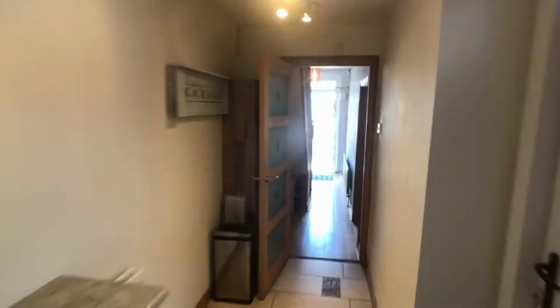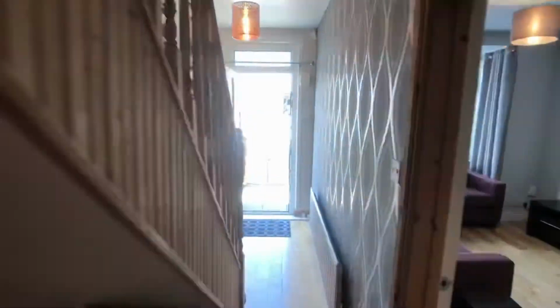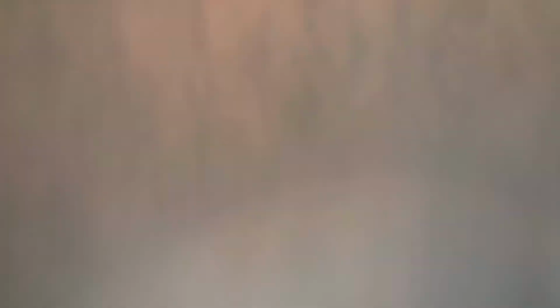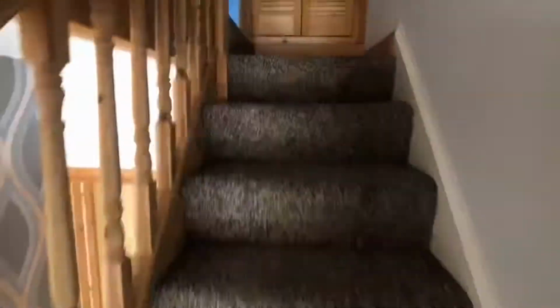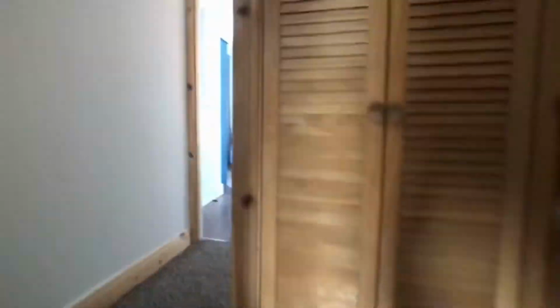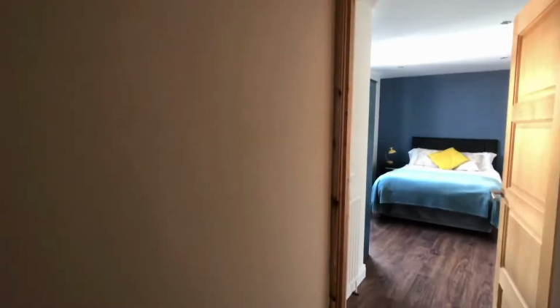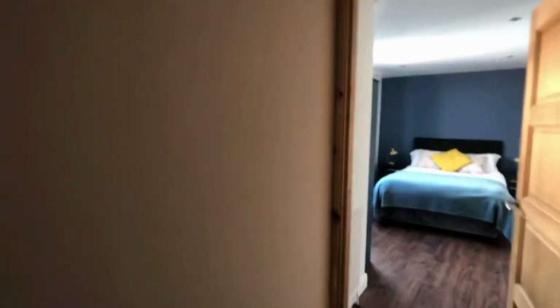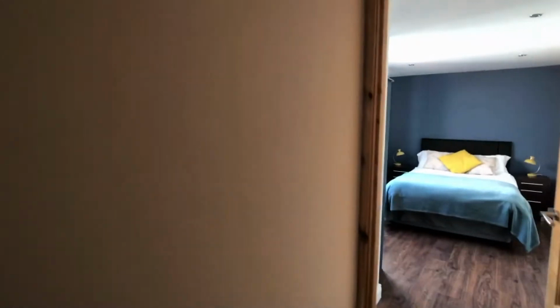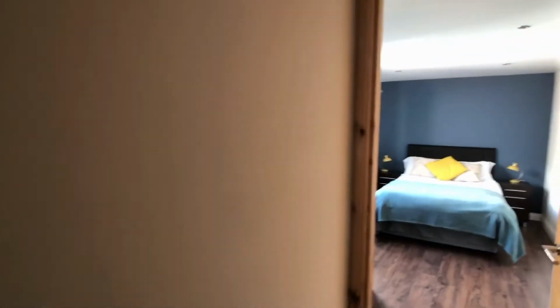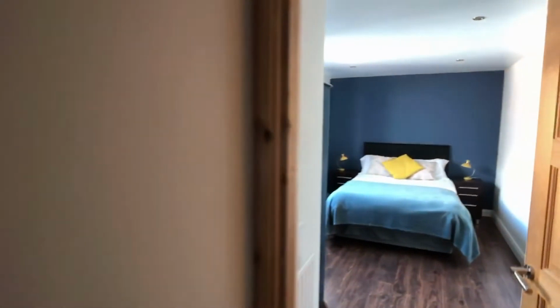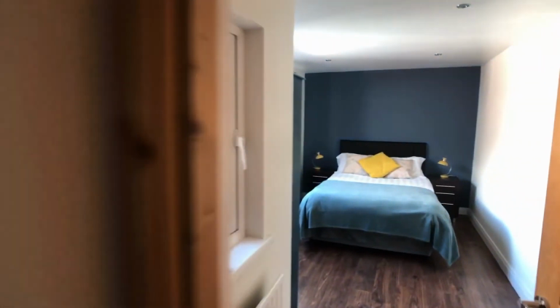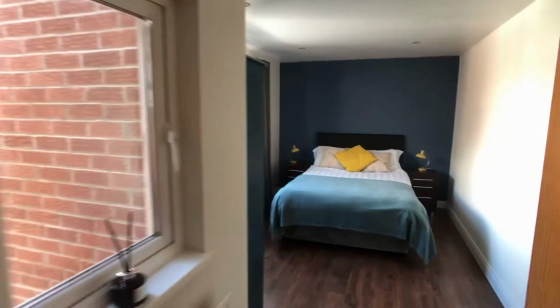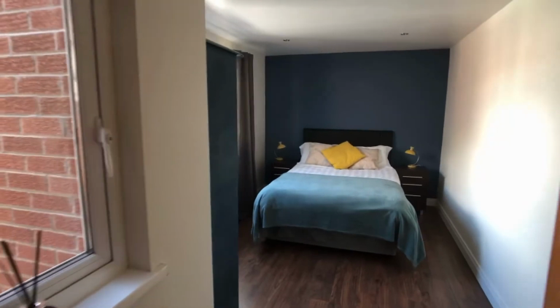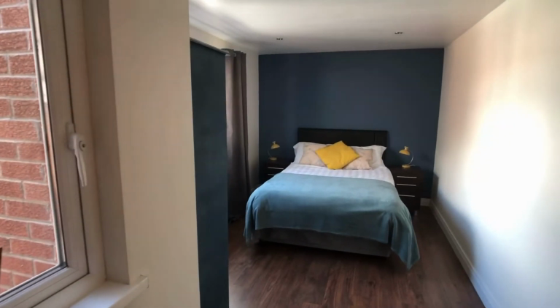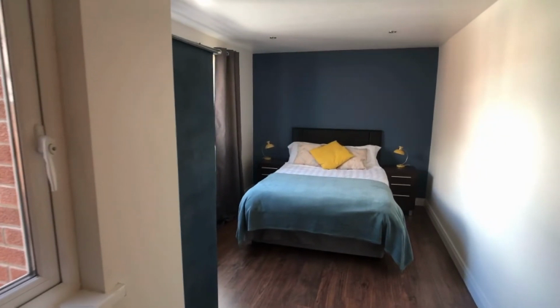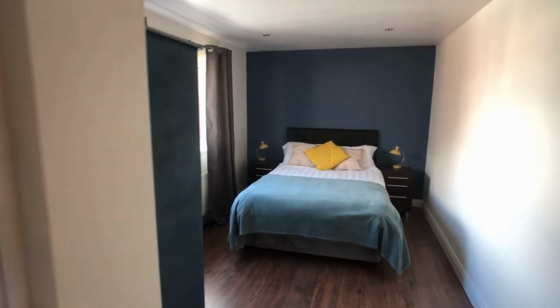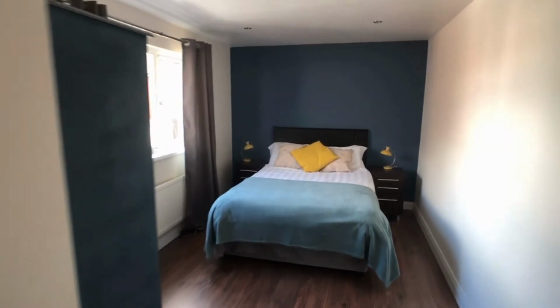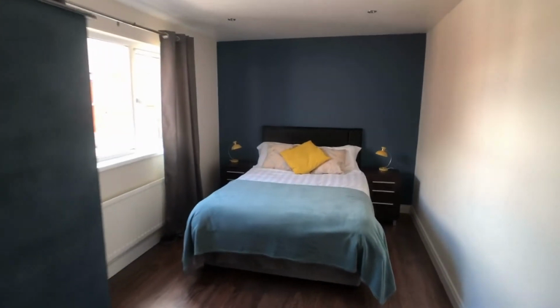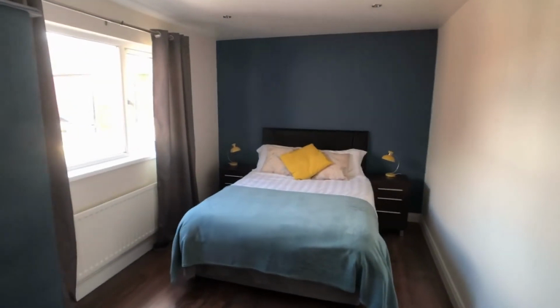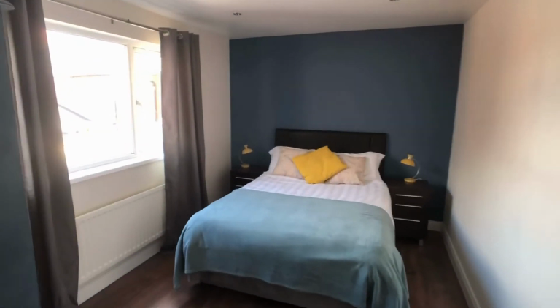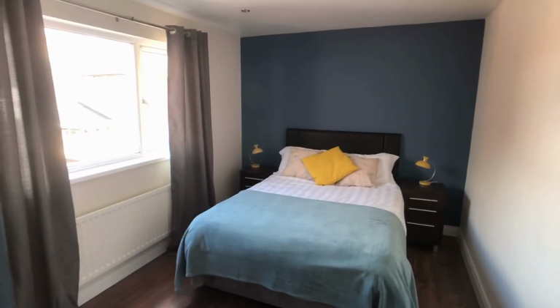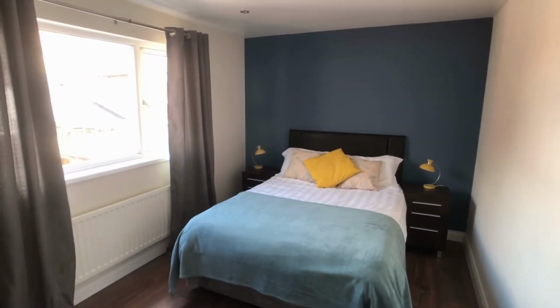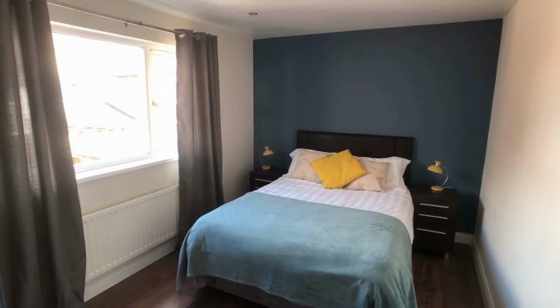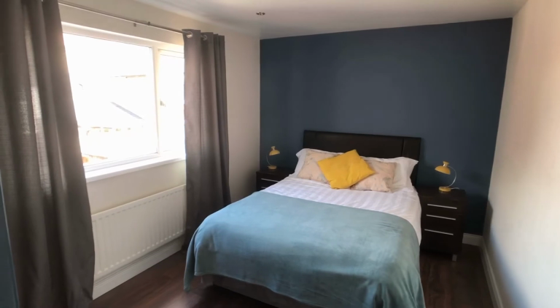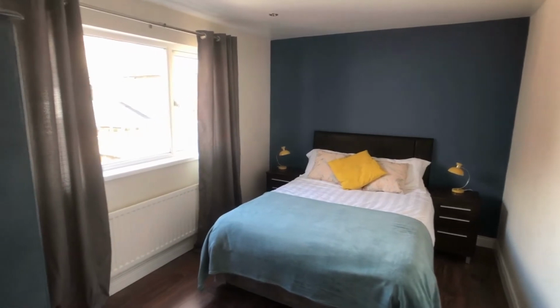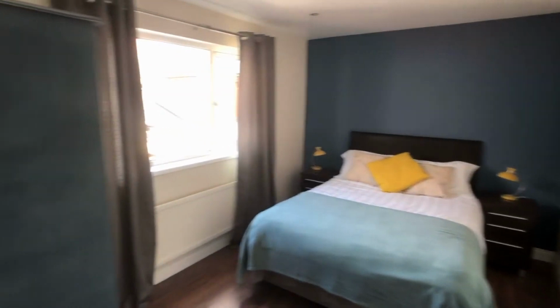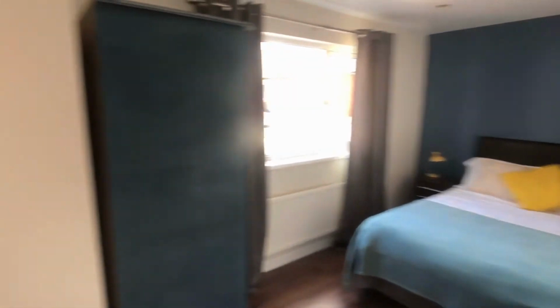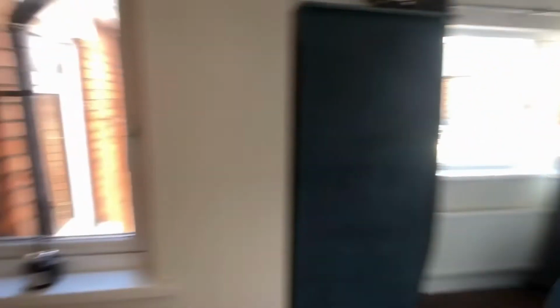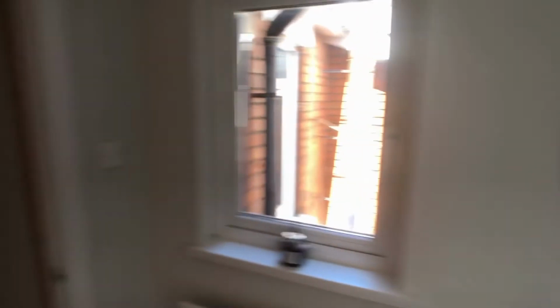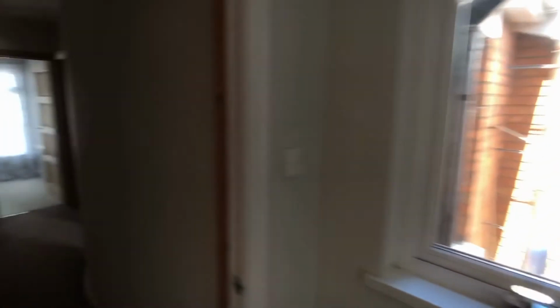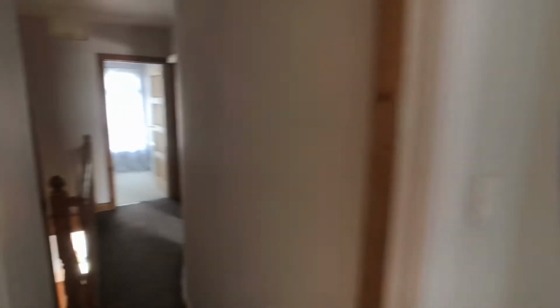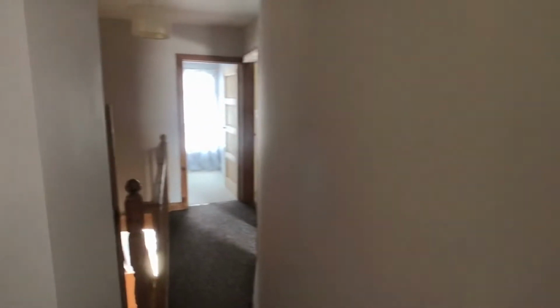And then we'll just nip up the stairs, and on the back of the extension — quite often you would have the bathroom on the back extension — this one has got a really good size, and they've made this a bedroom. This is the main bedroom, and a fabulous bedroom it is too. So that is bedroom number one.